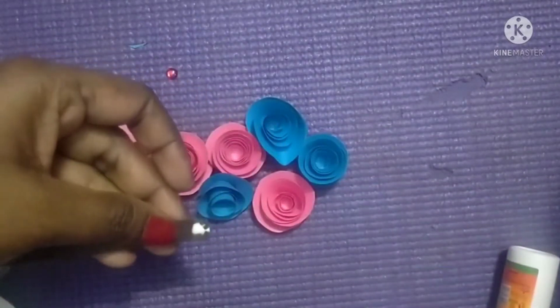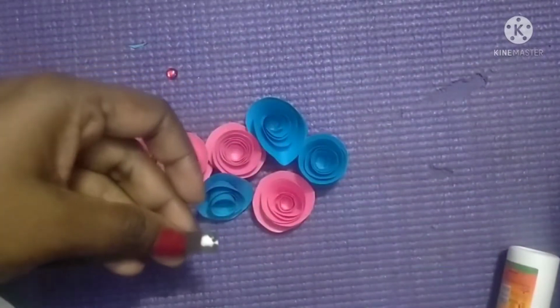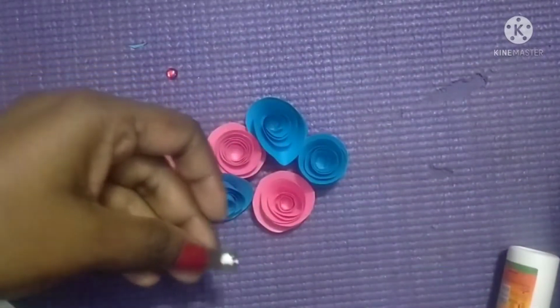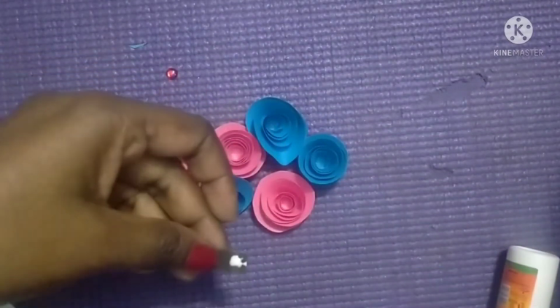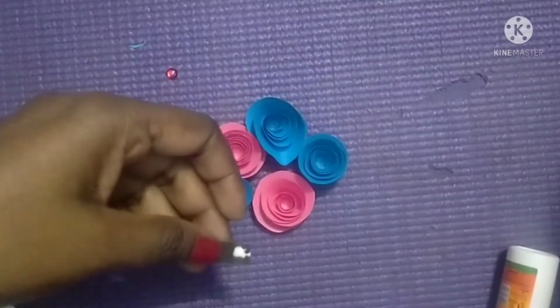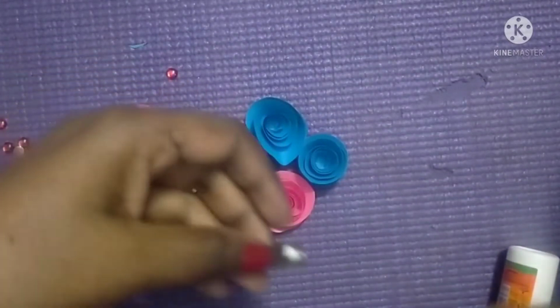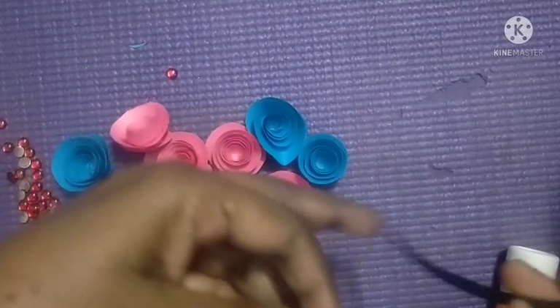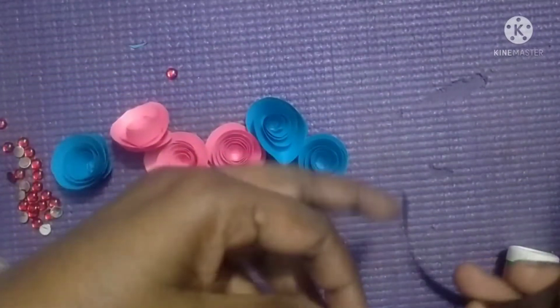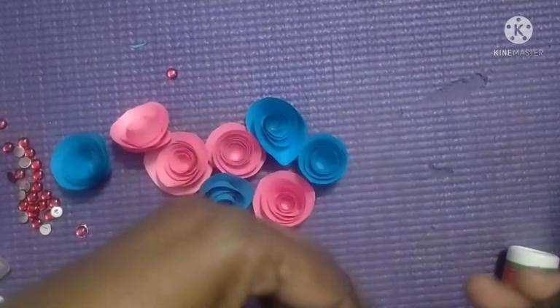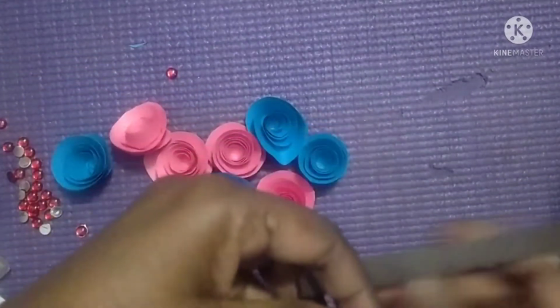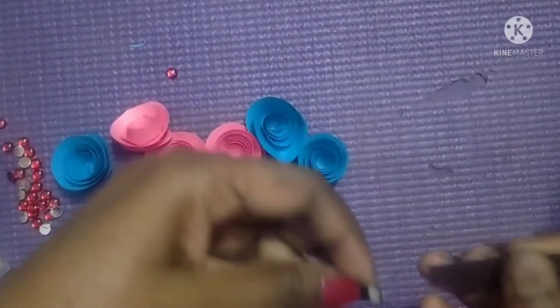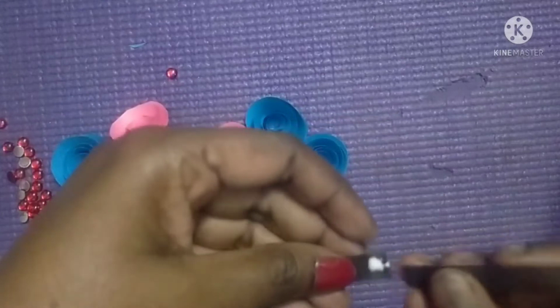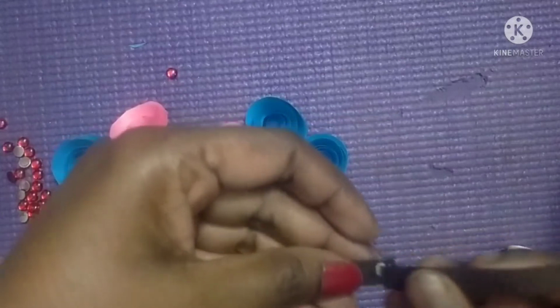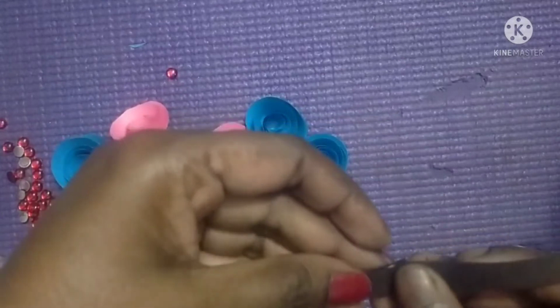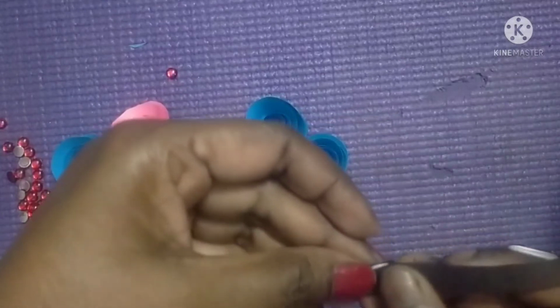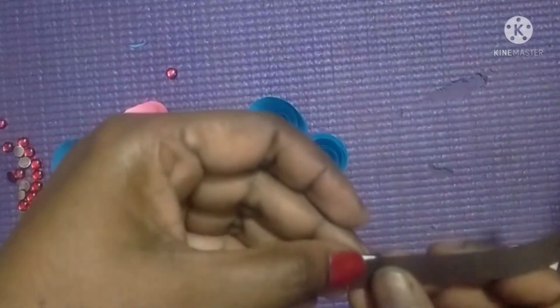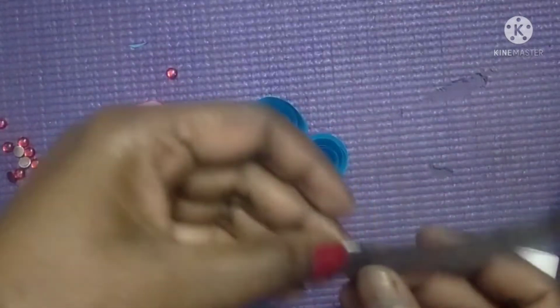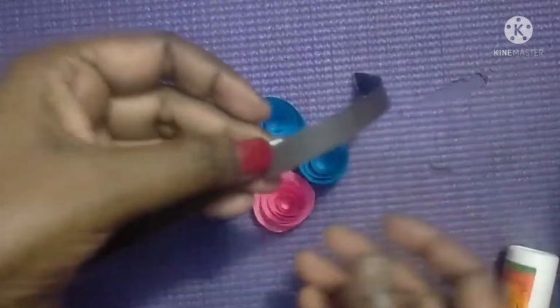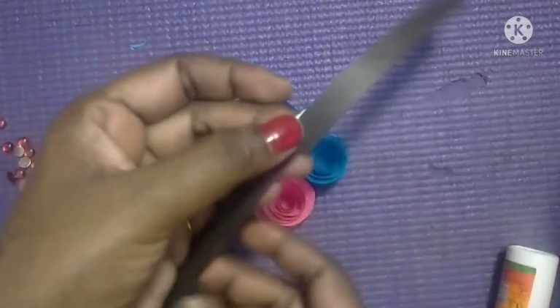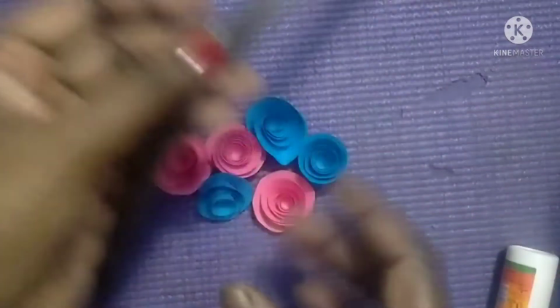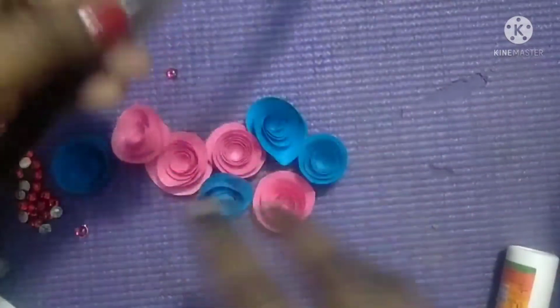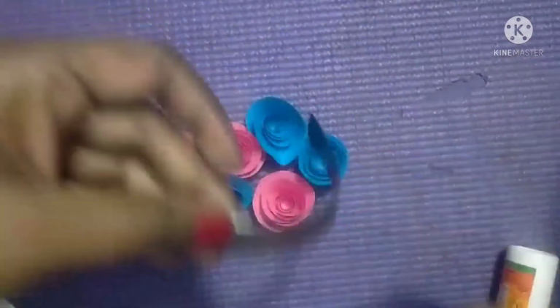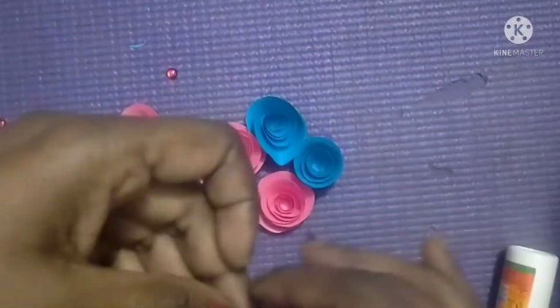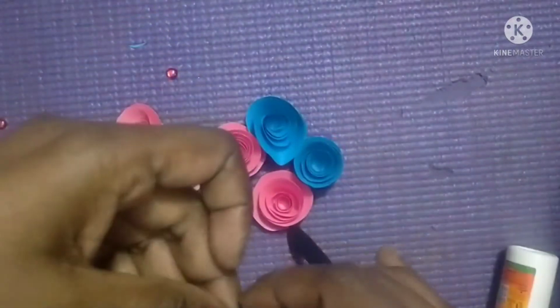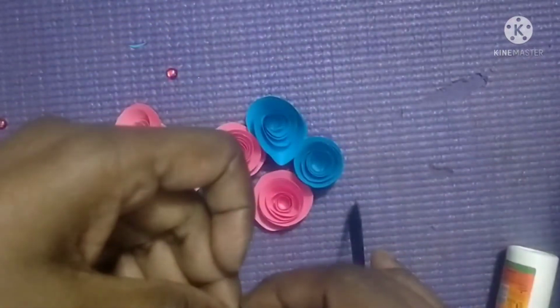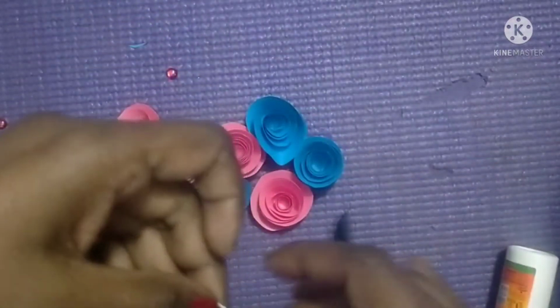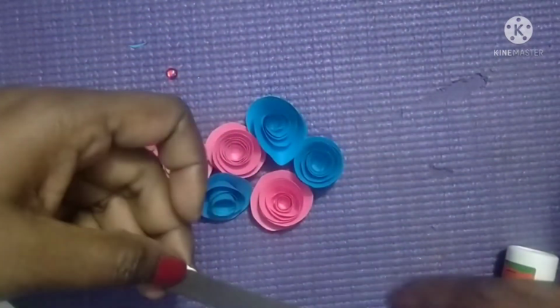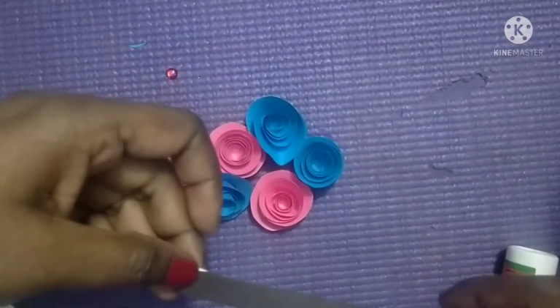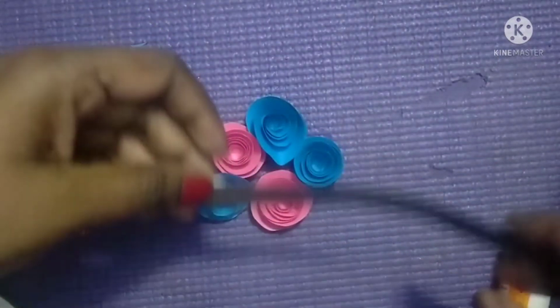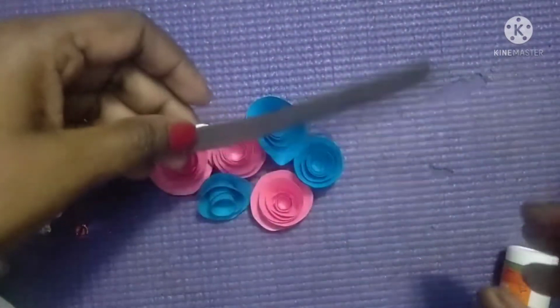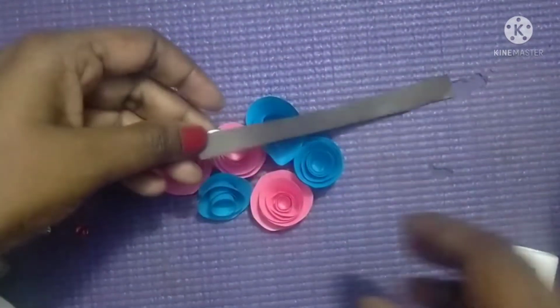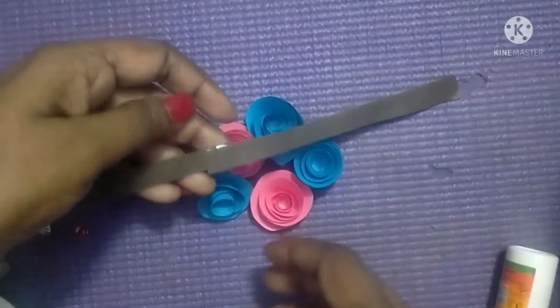I will stick this paper here. You have to cut the leaves and then join them. You have to take the leaves in parts of two.